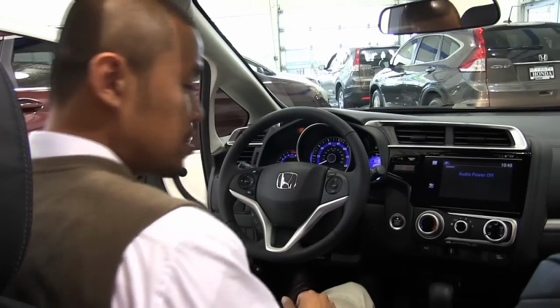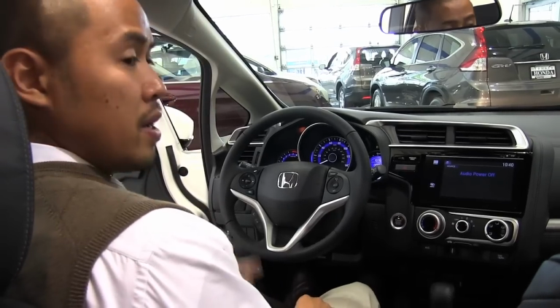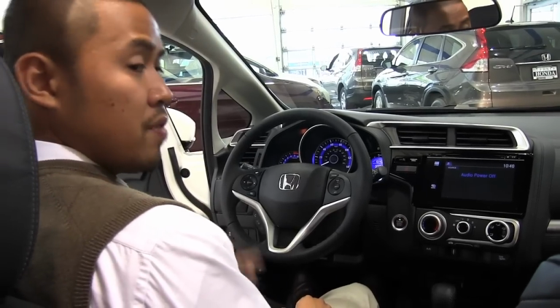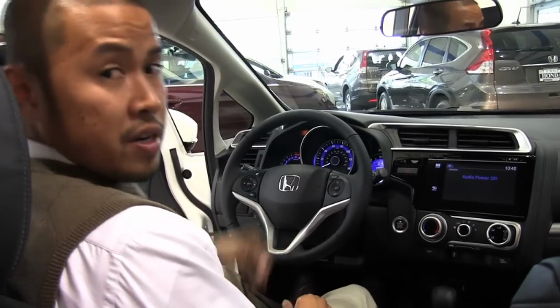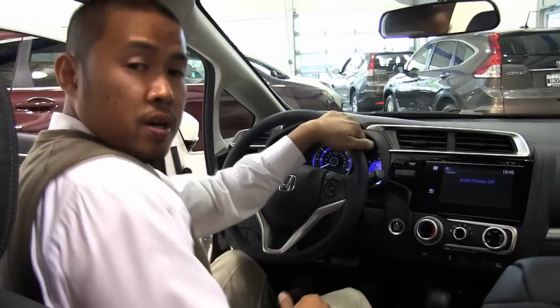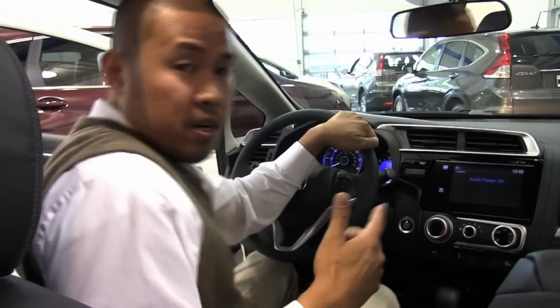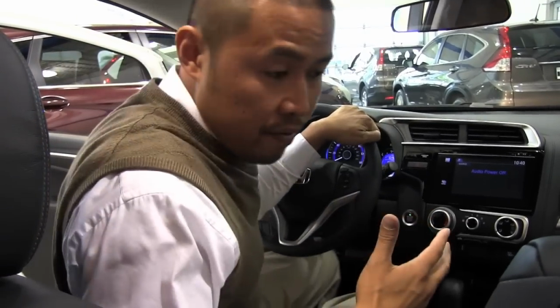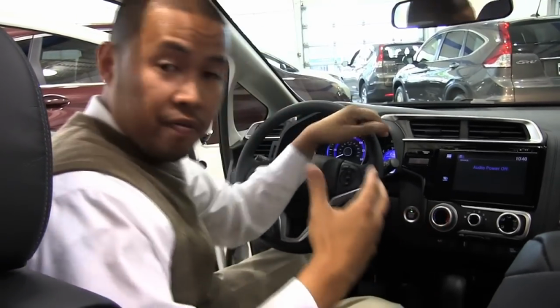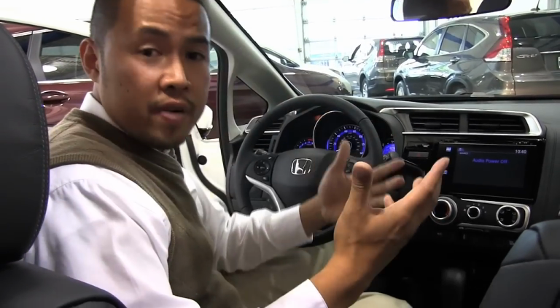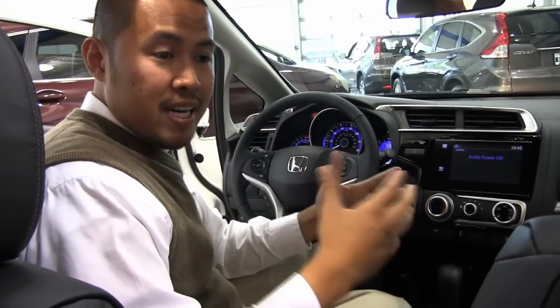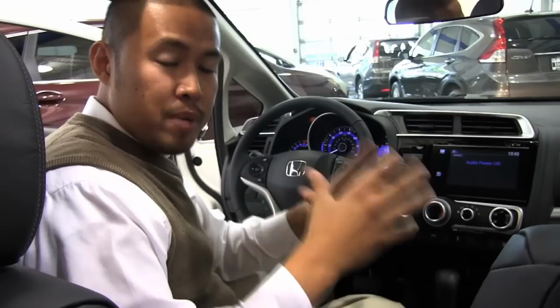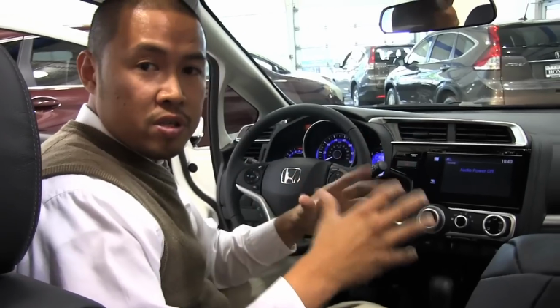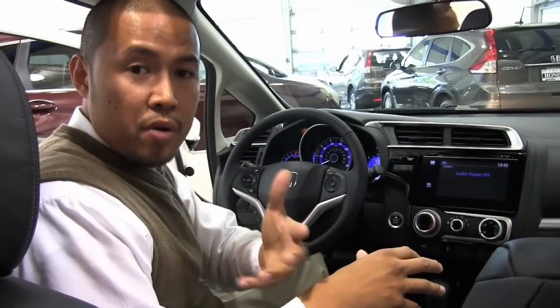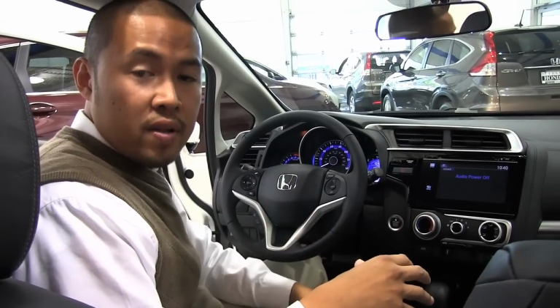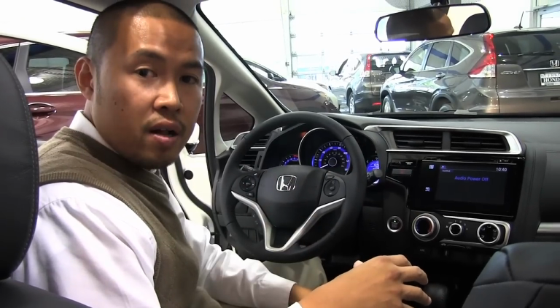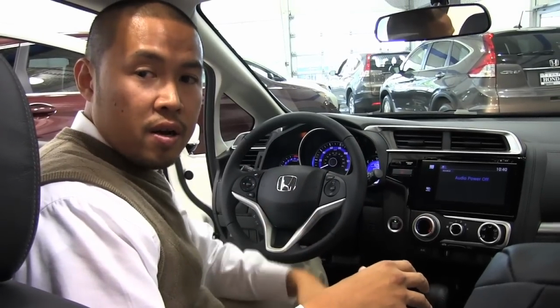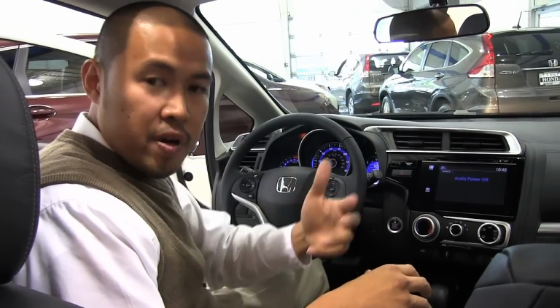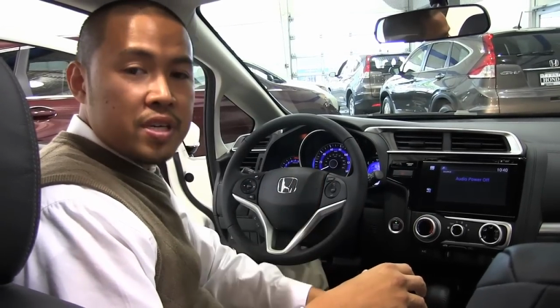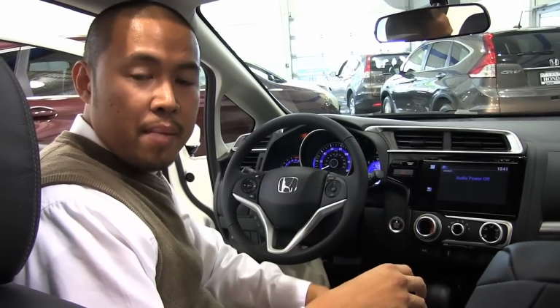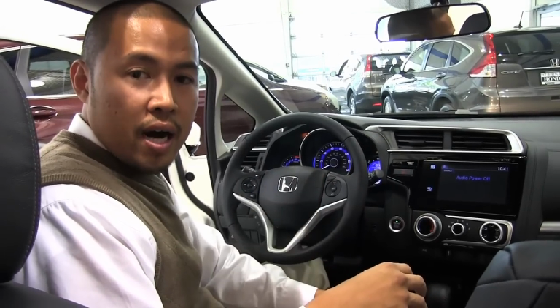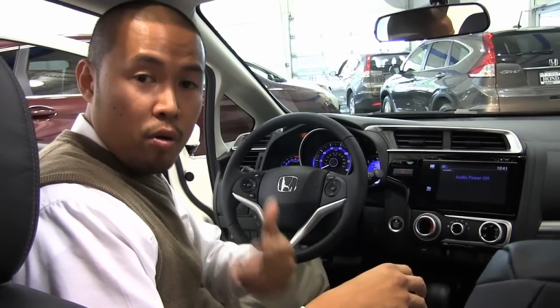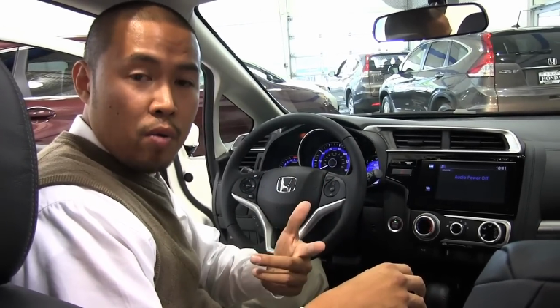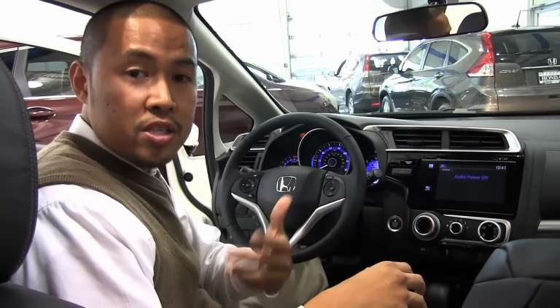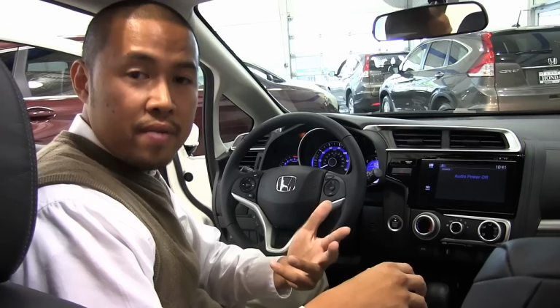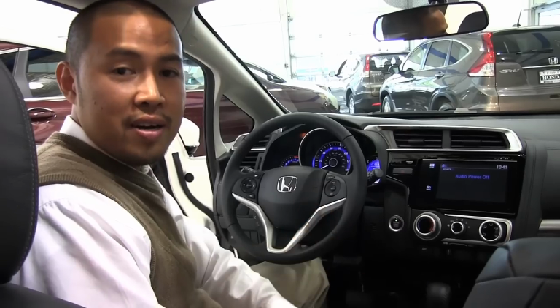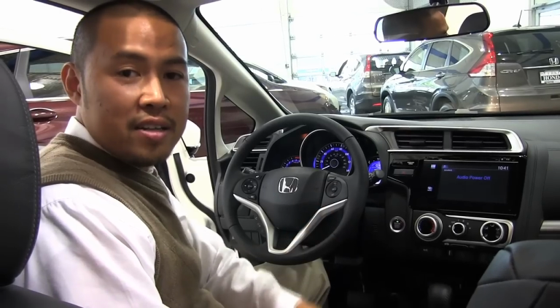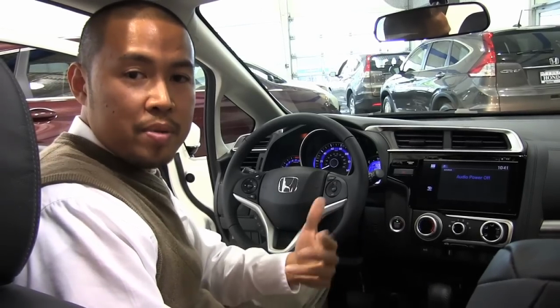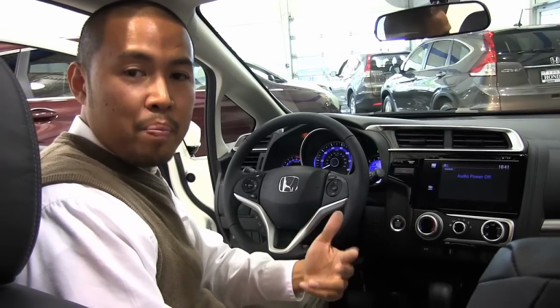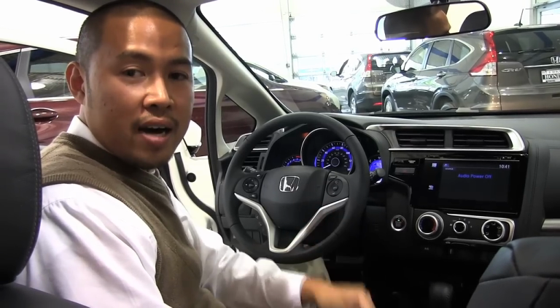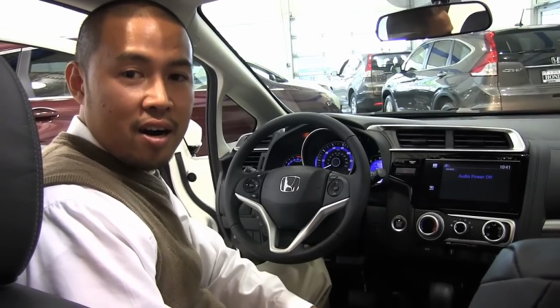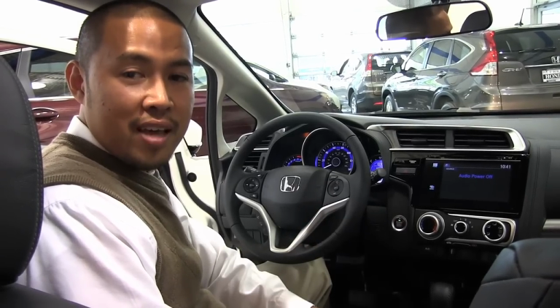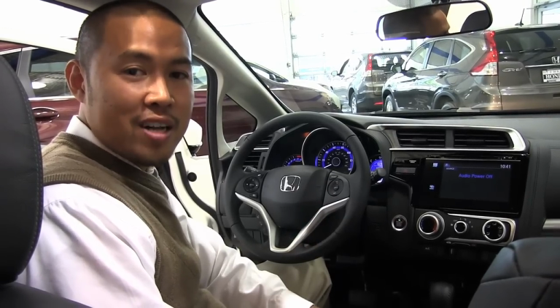So if you're looking for a vehicle that's fun to drive, fuel efficient, and extremely versatile for your active lifestyle, feel free to come see us at Berkley Honda or visit our website to check out our inventory at www.berkleyhonda.com. Thank you for watching.